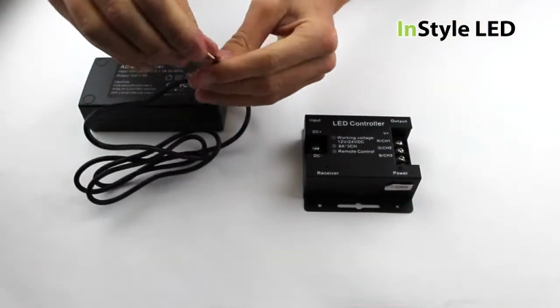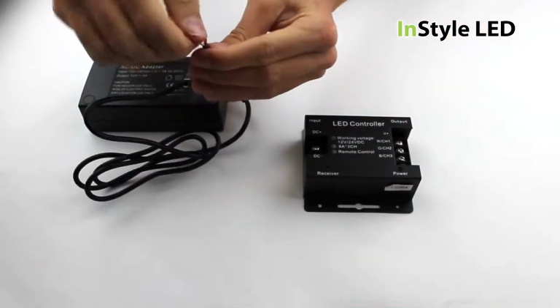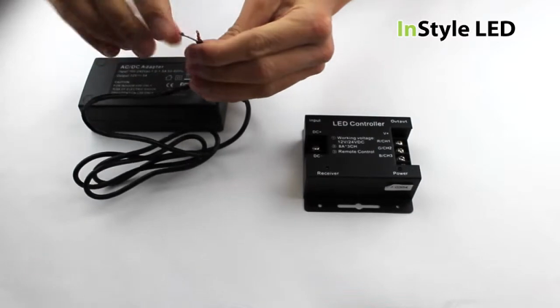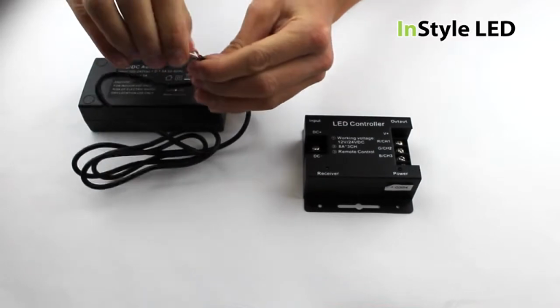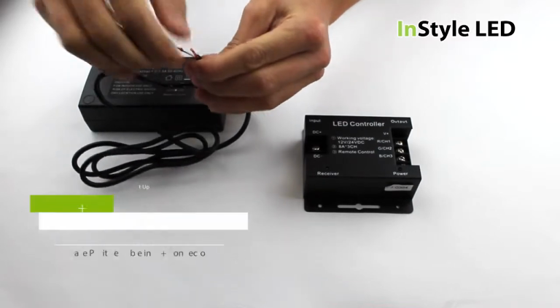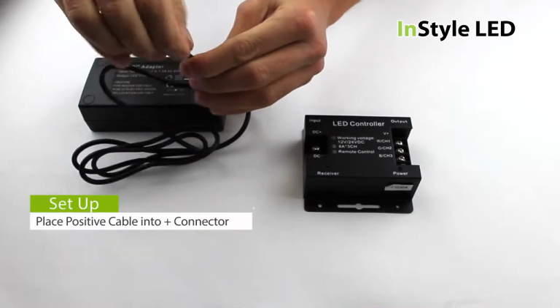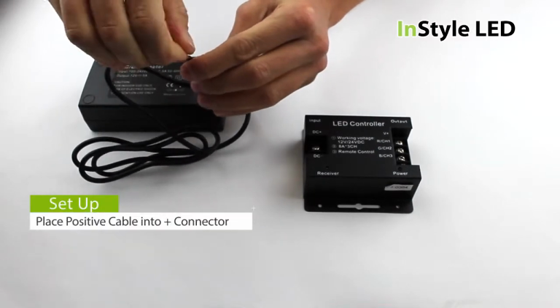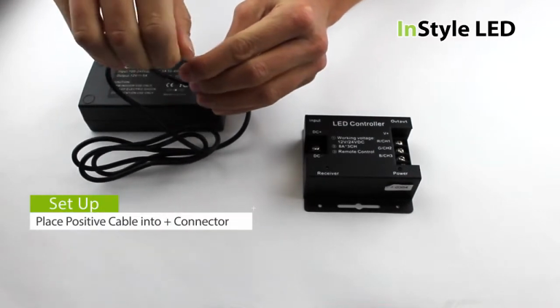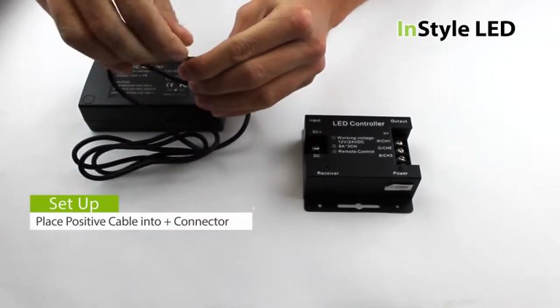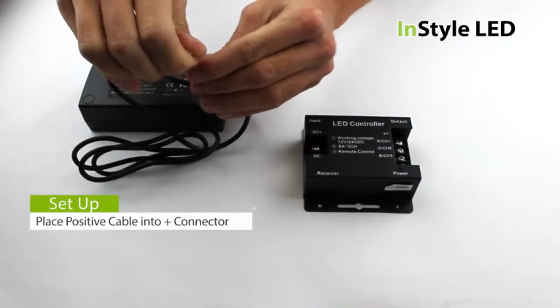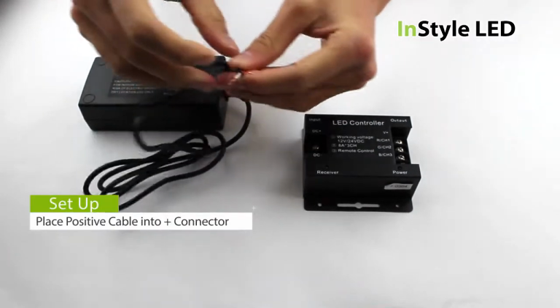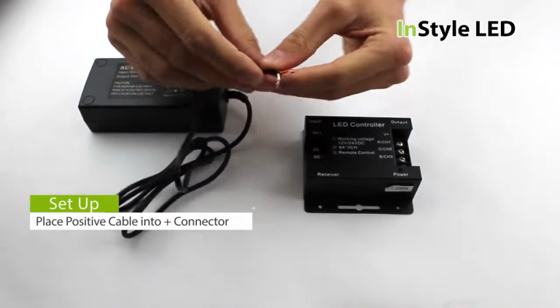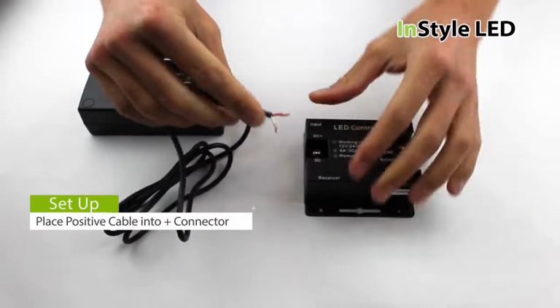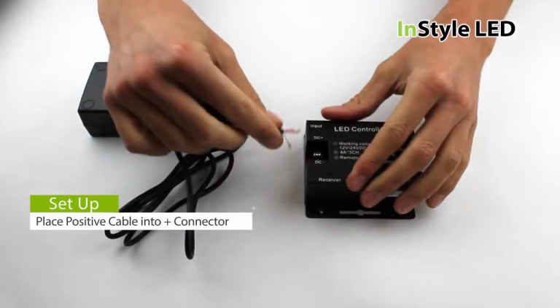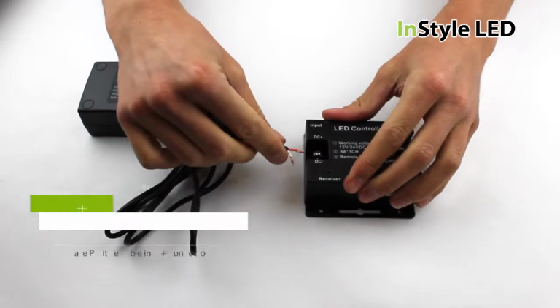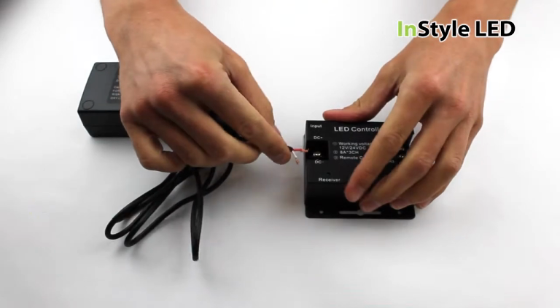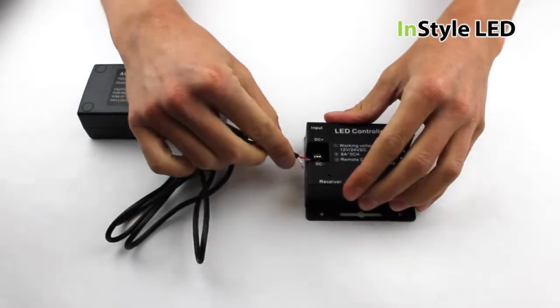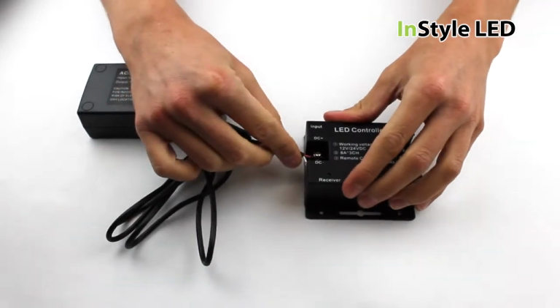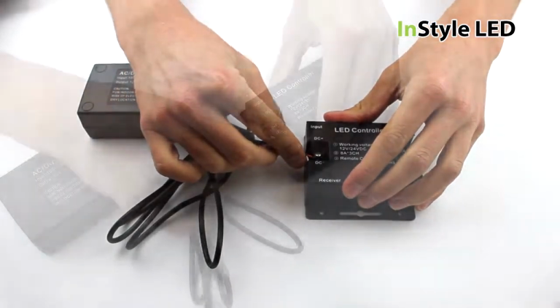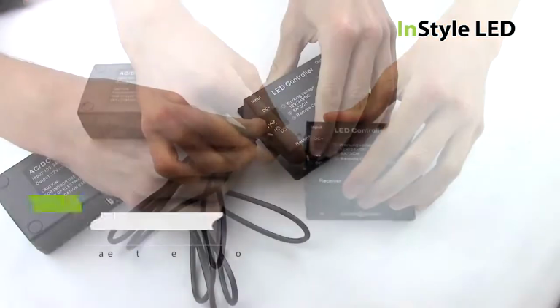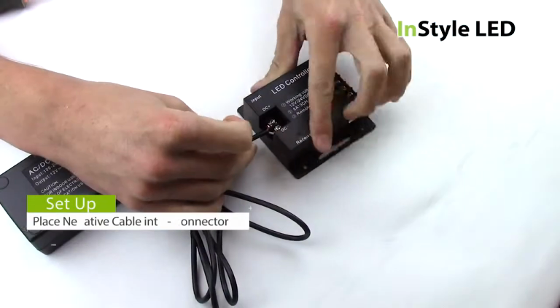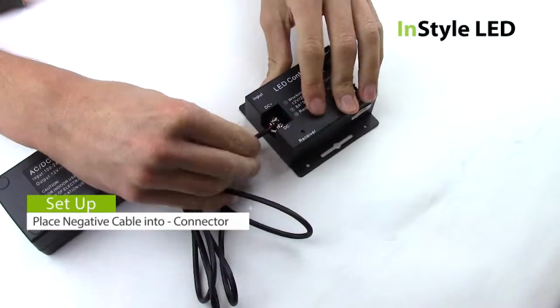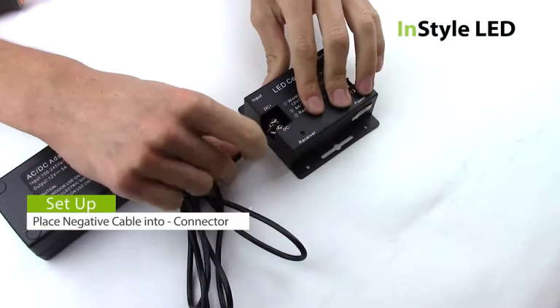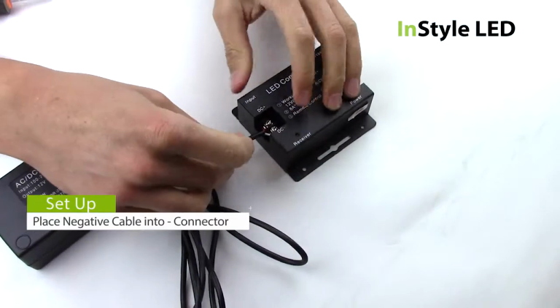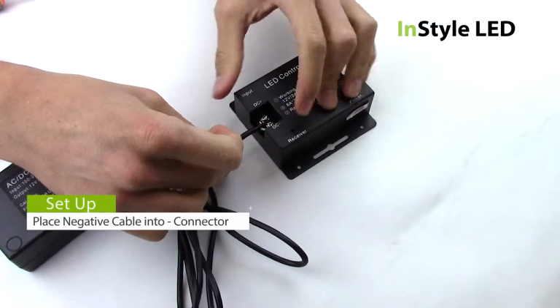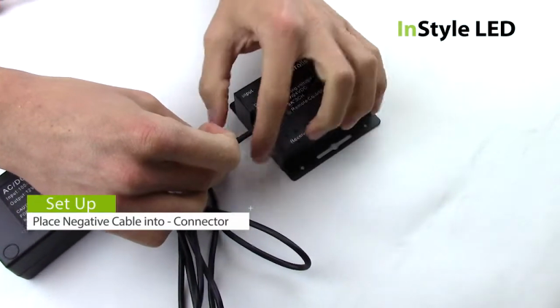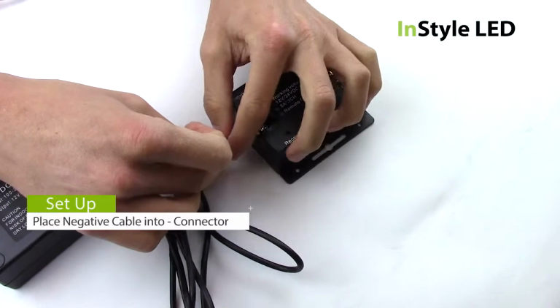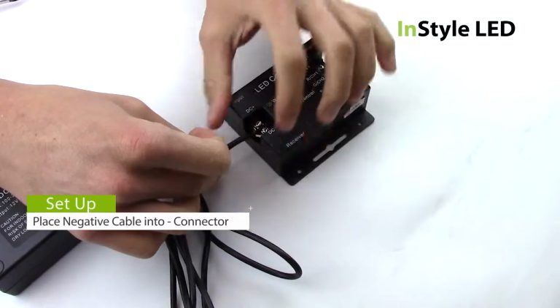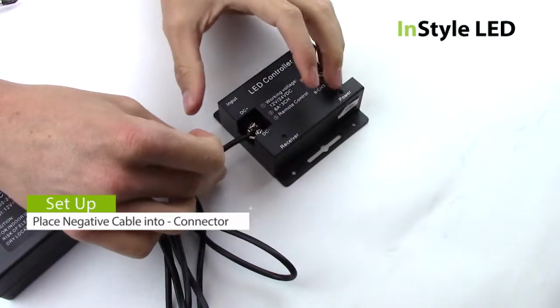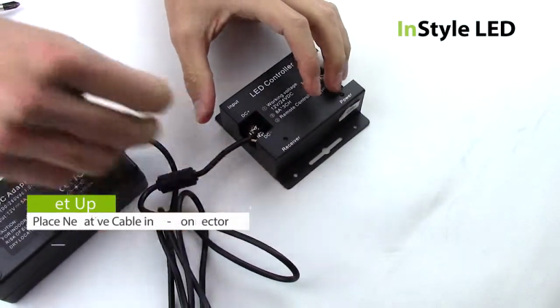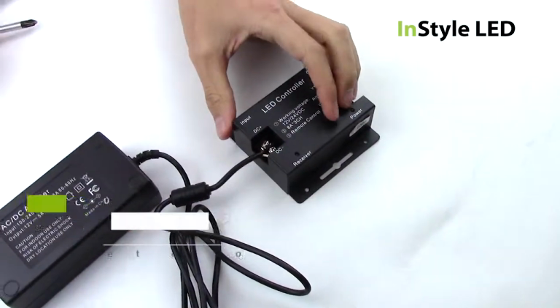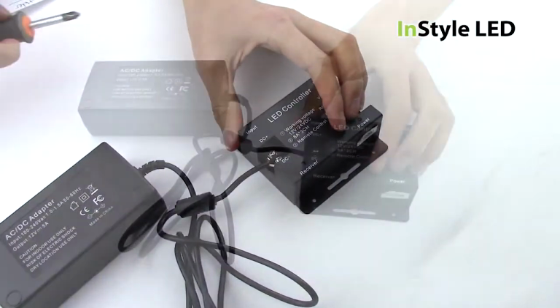Firstly, take your transformer and wire the positive cable into the V plus on the receiver and the negative cable into the V minus on the receiver. The positive cables will either be red or brown and the negative cables can be blue, black or white.